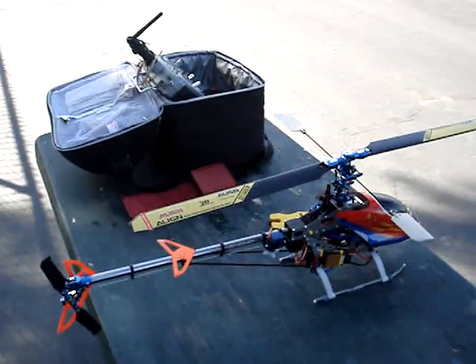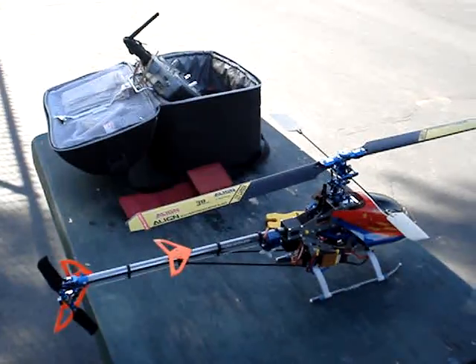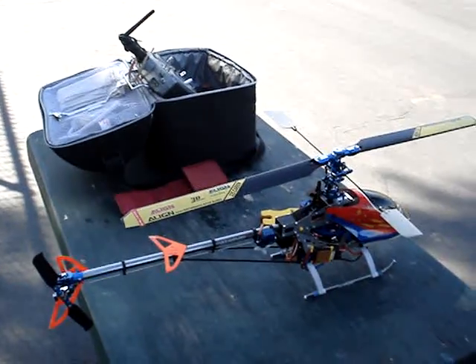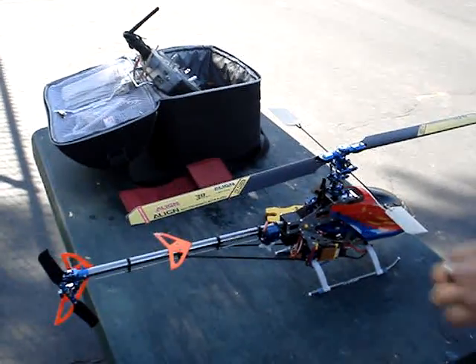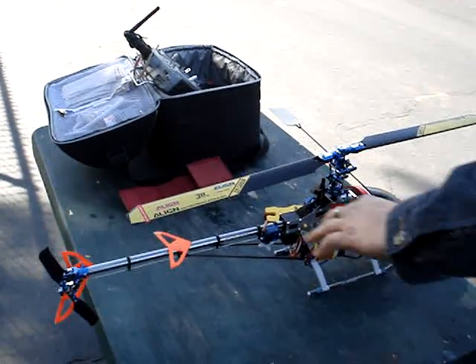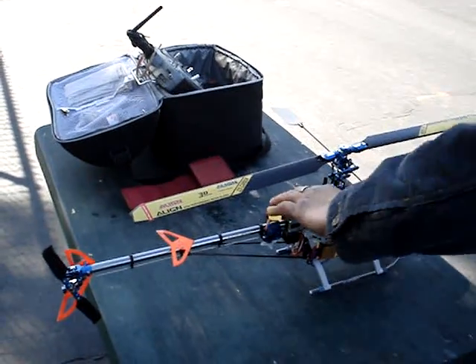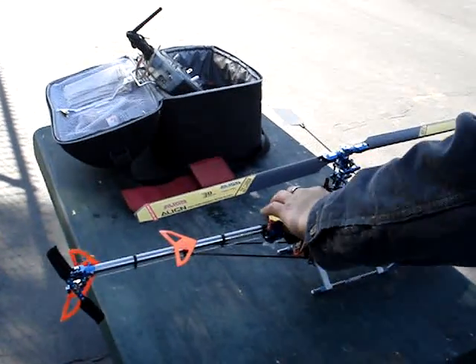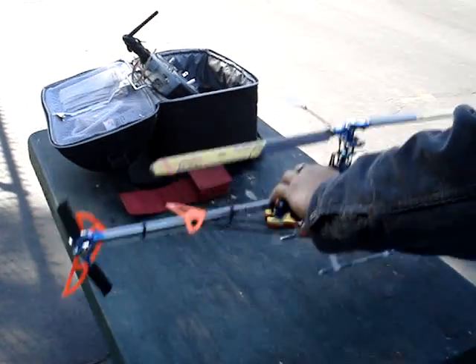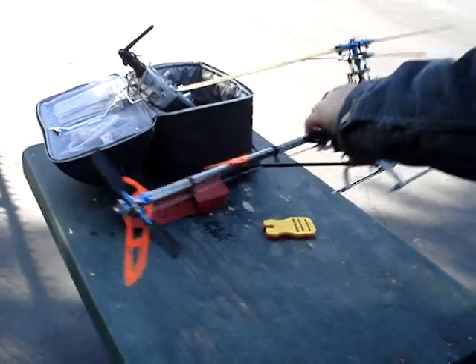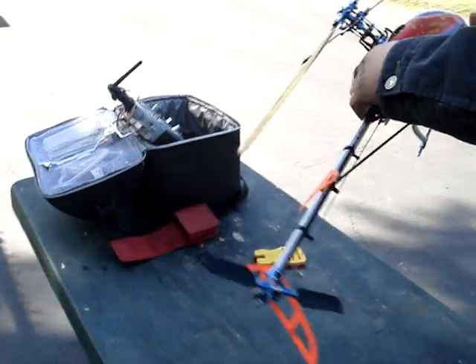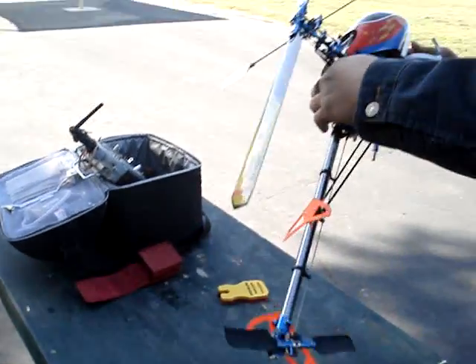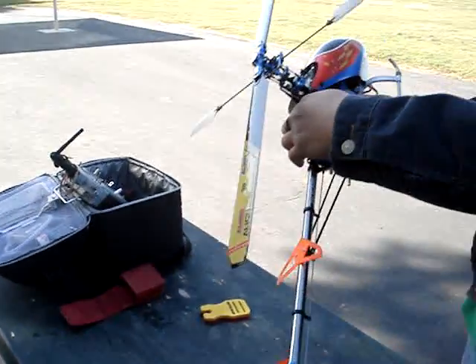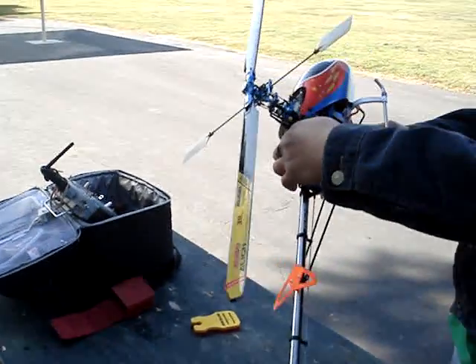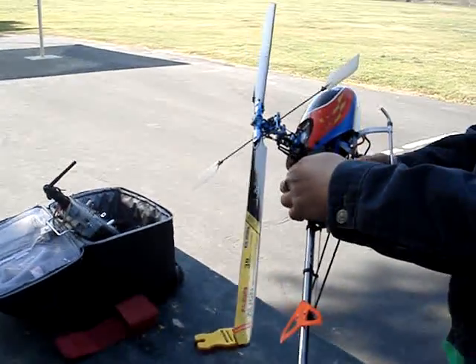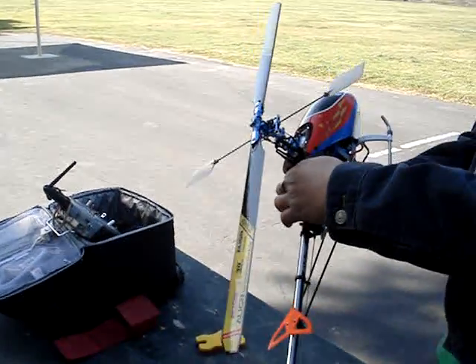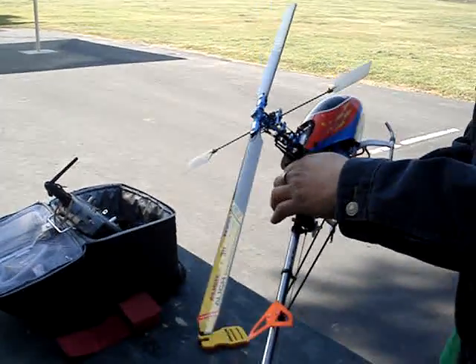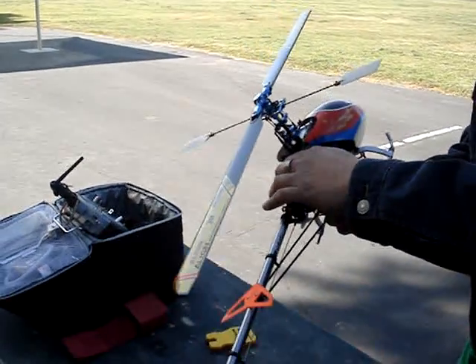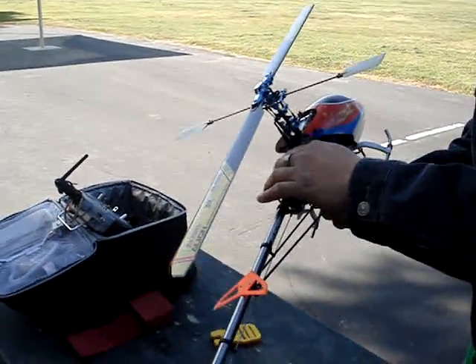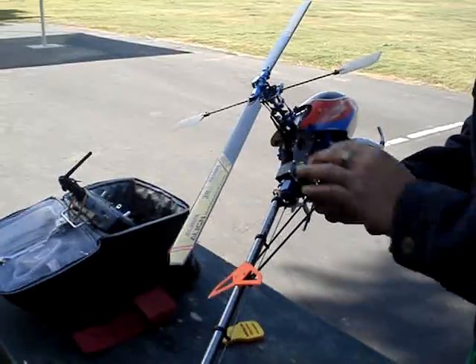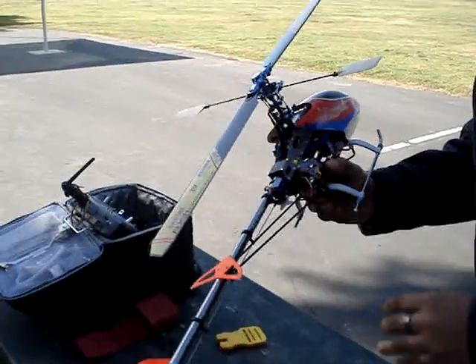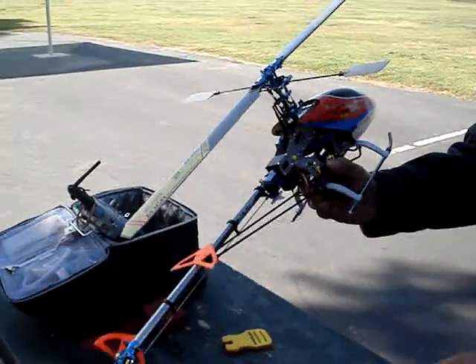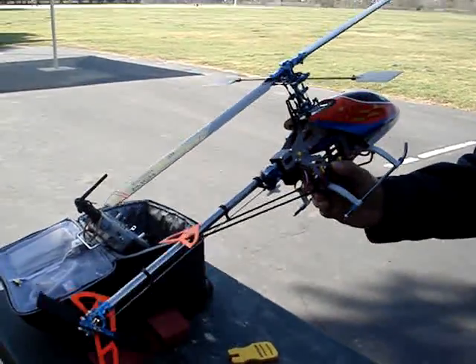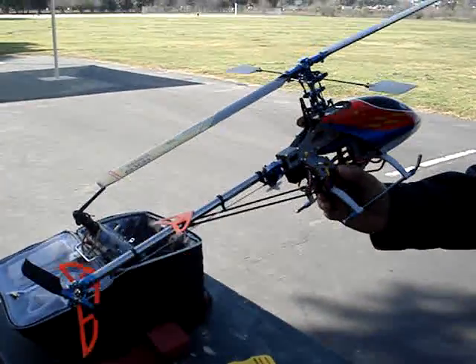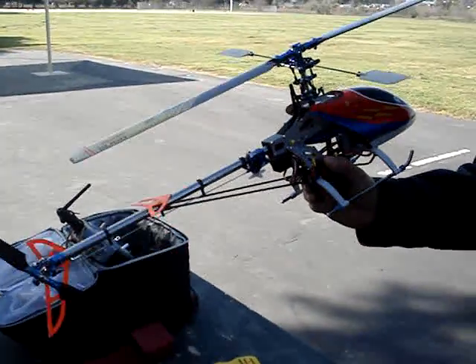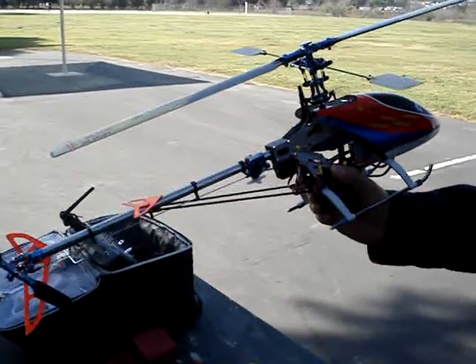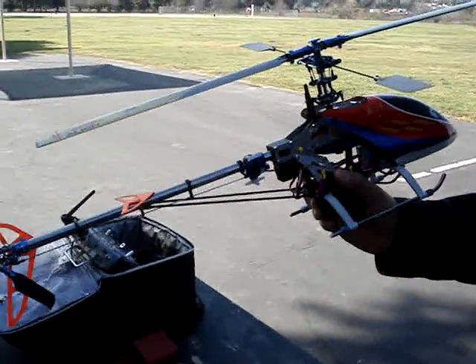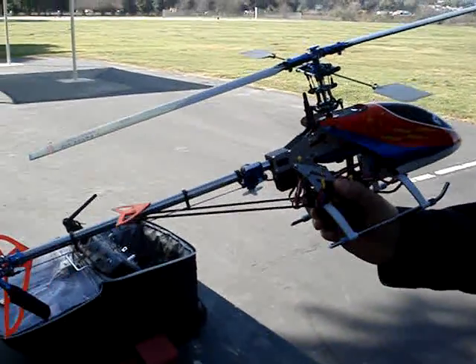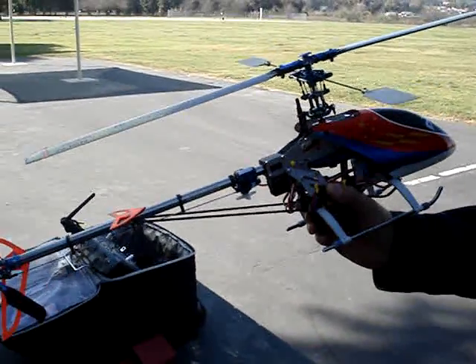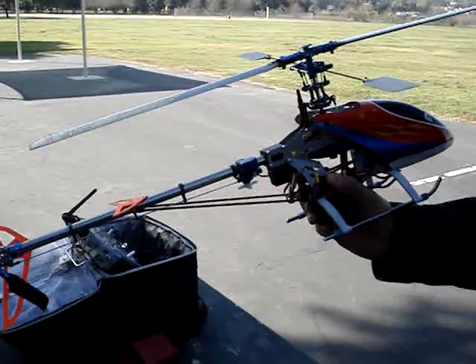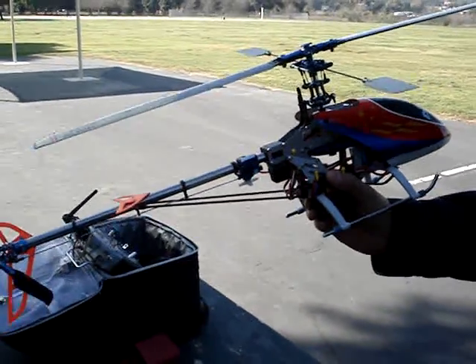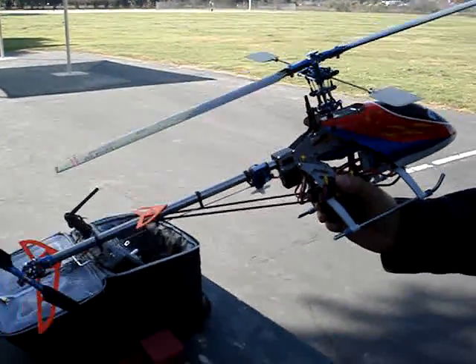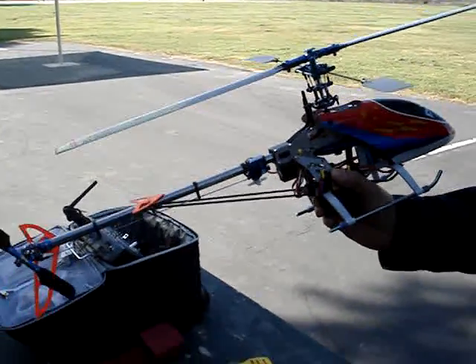Hey guys, this is my latest project. This is called the T-Rex 450 clone.